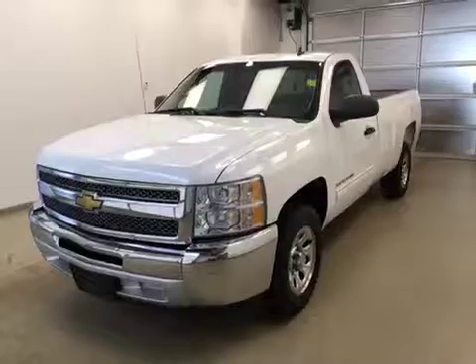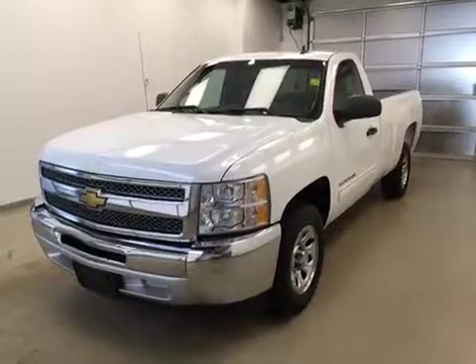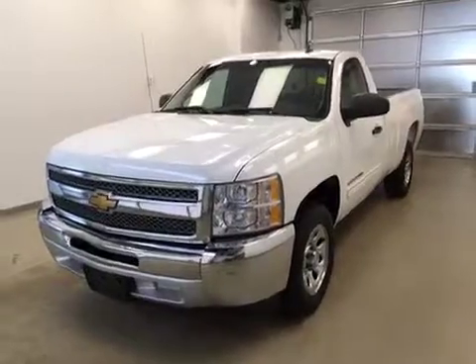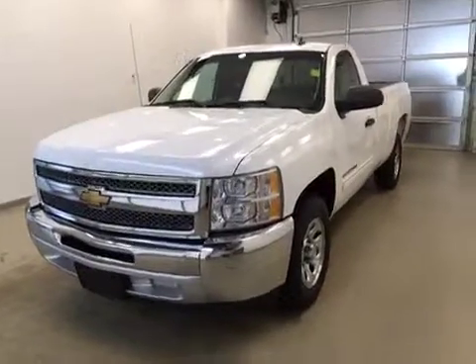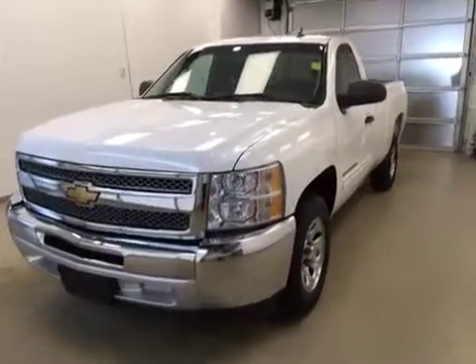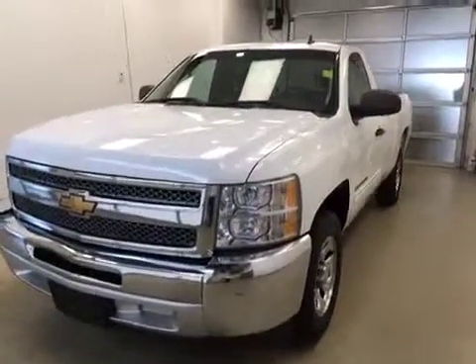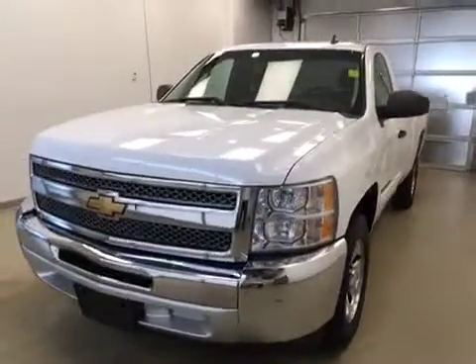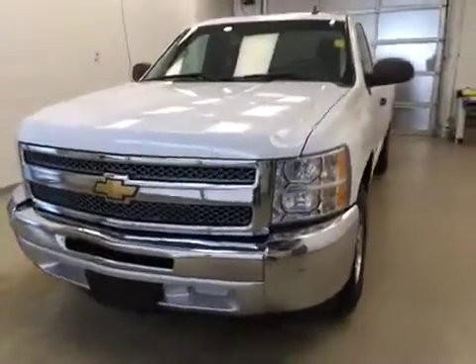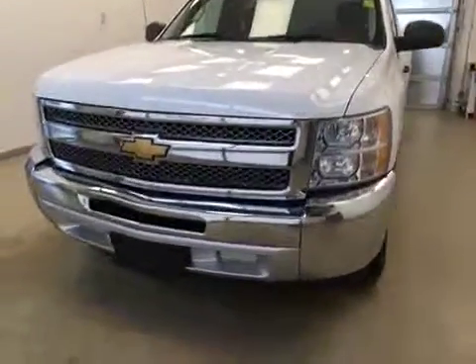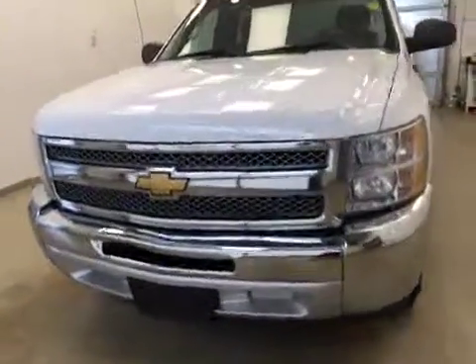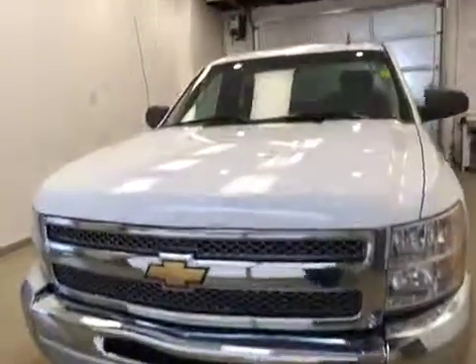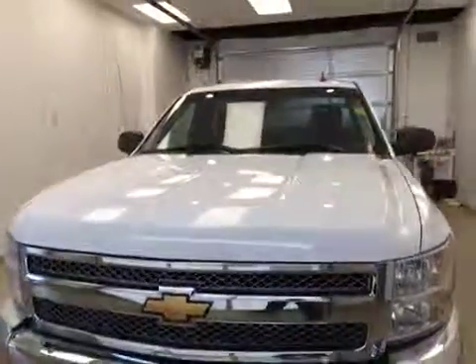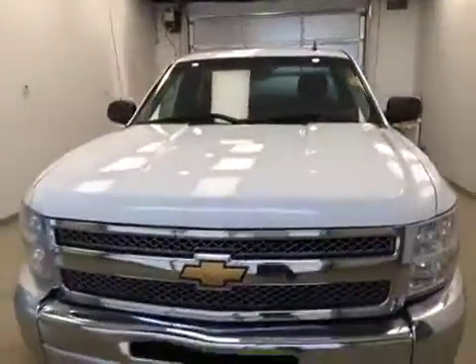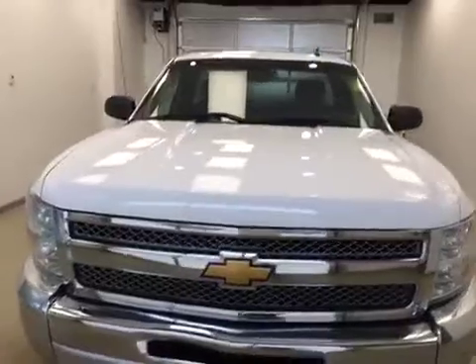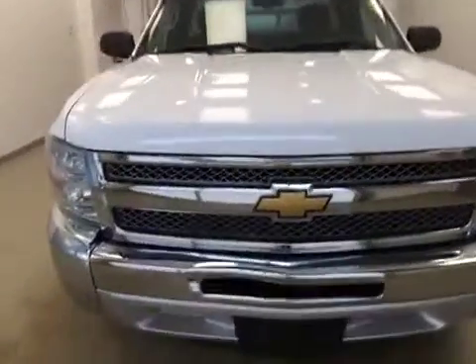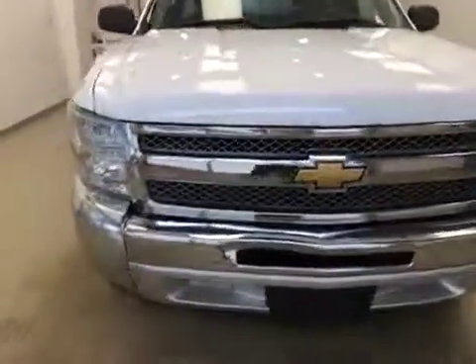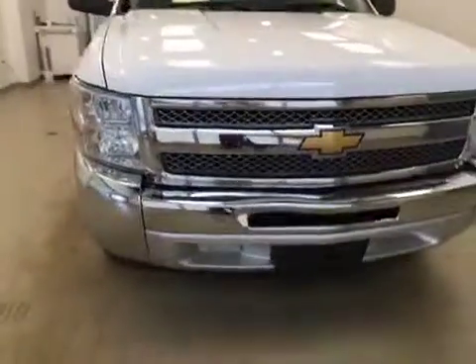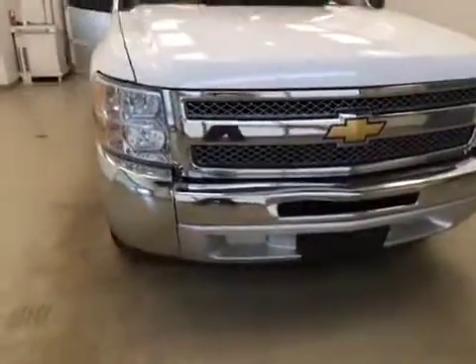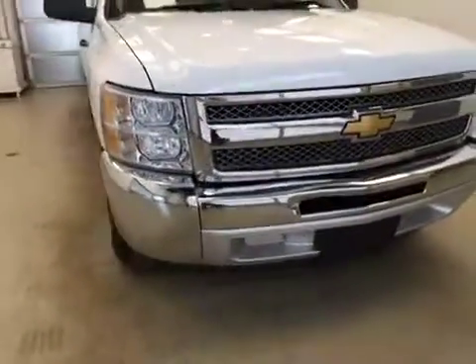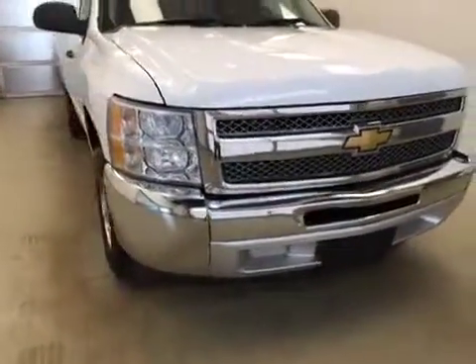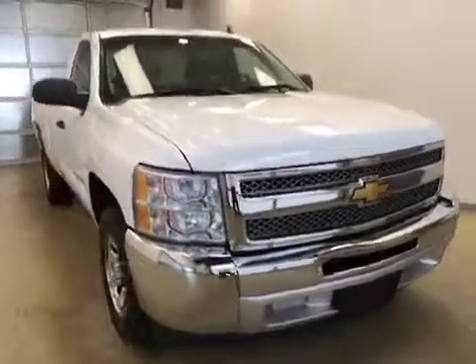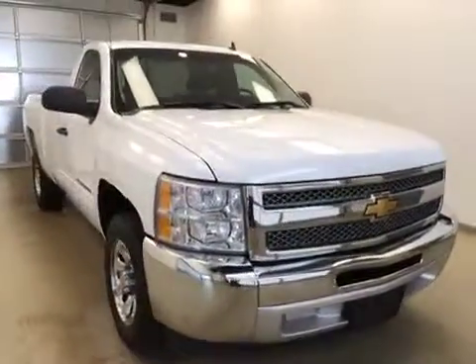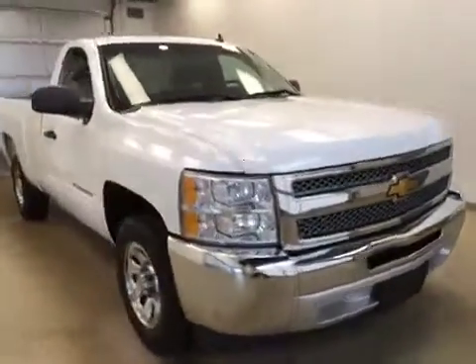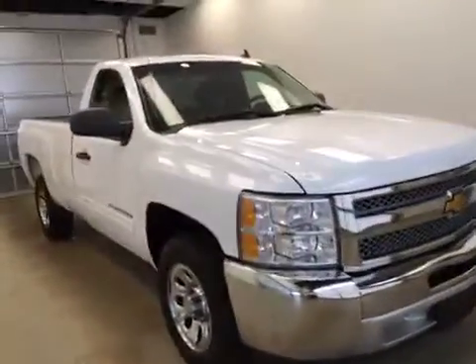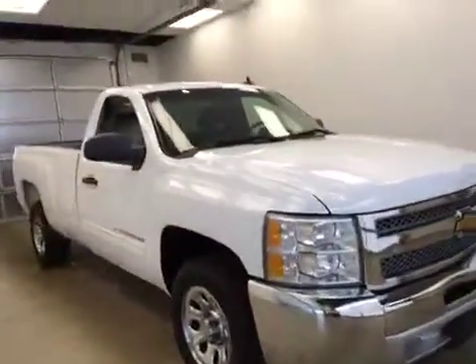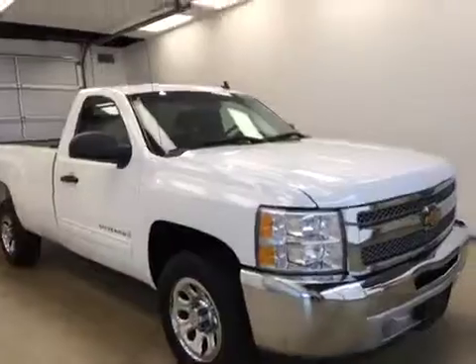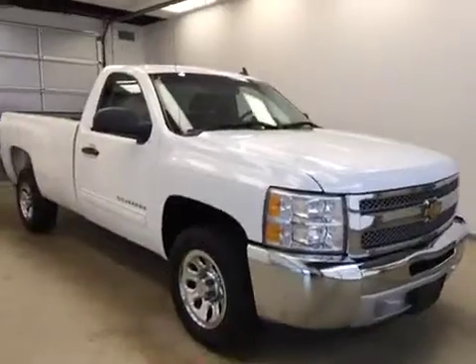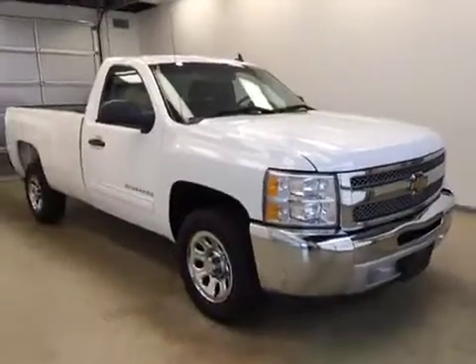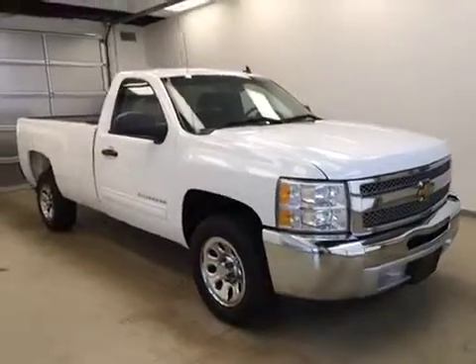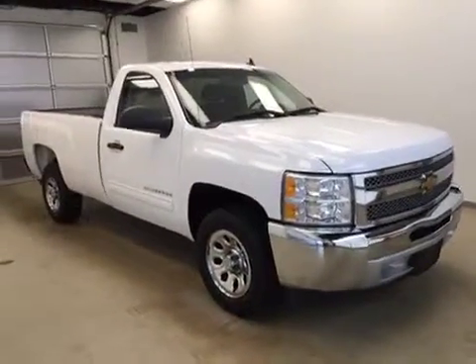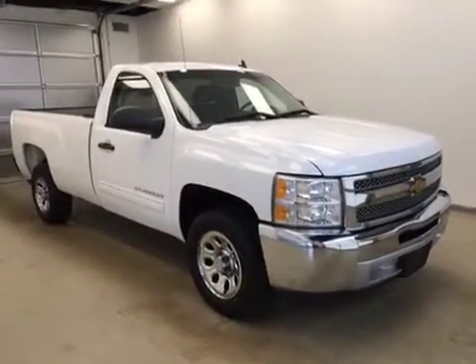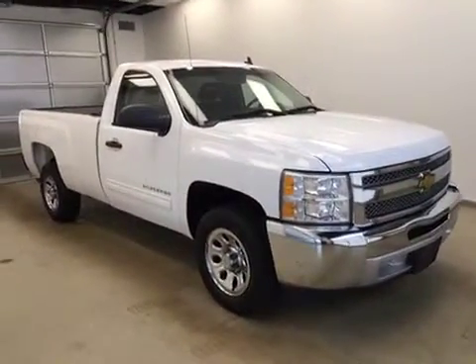Today you are looking at unit number 173832. This is a 2012 Chevy 1500 regular cab and our color is Summit White.